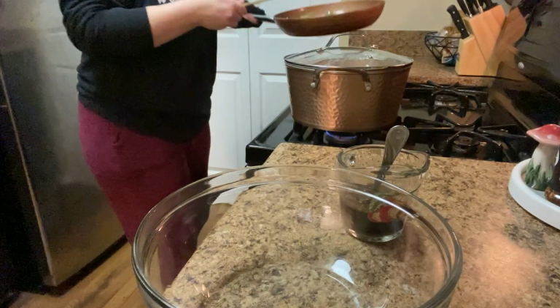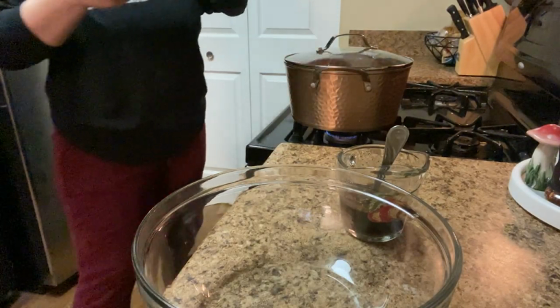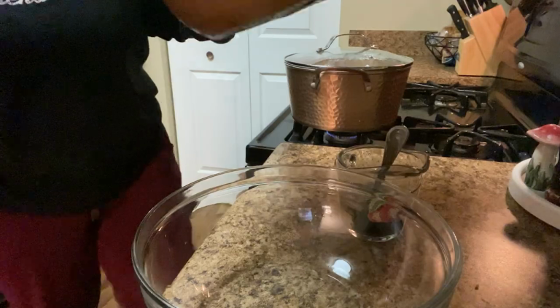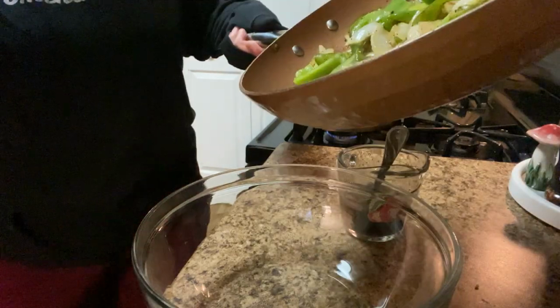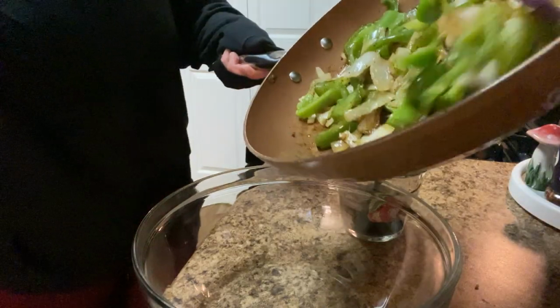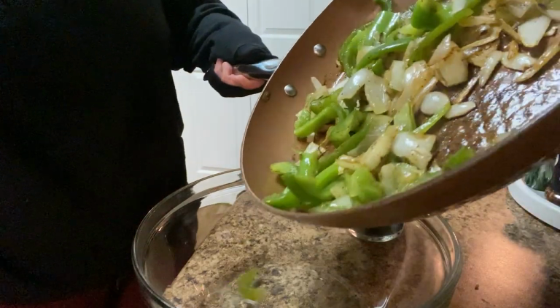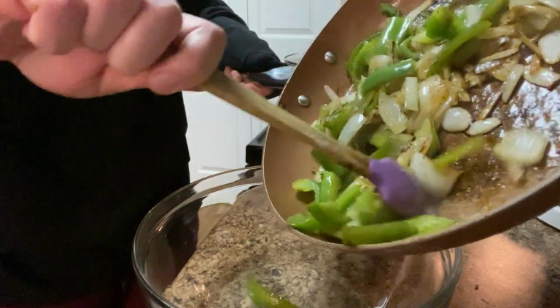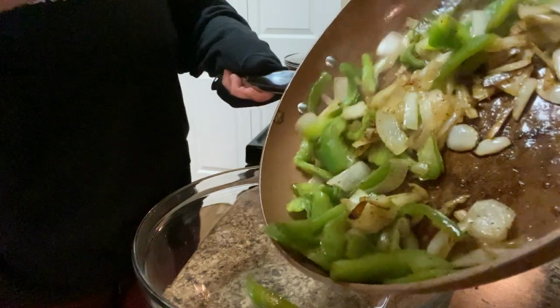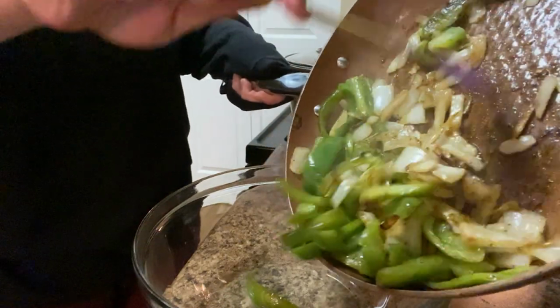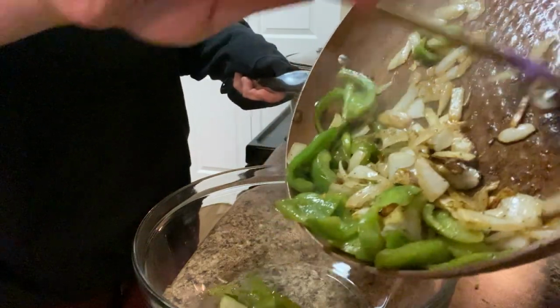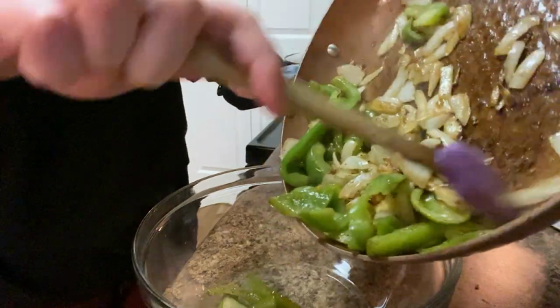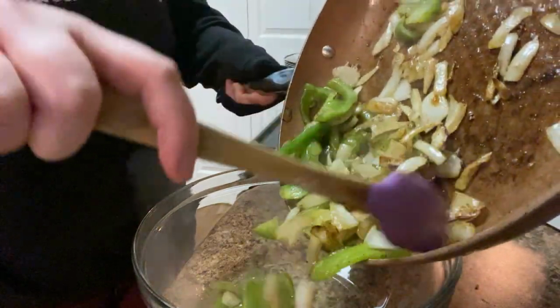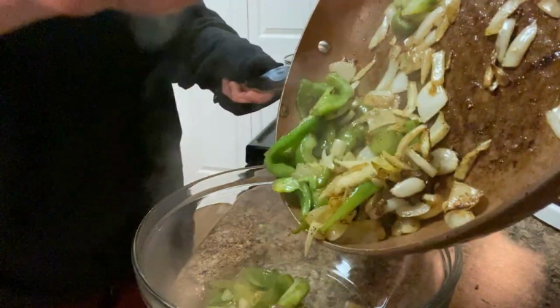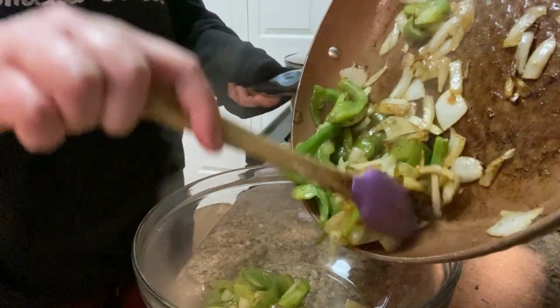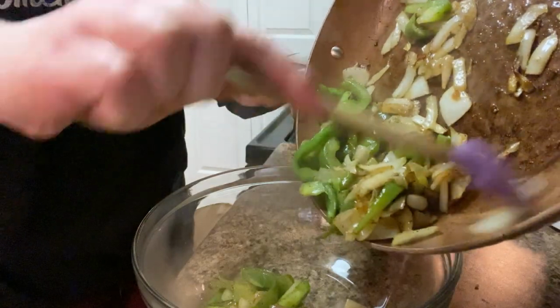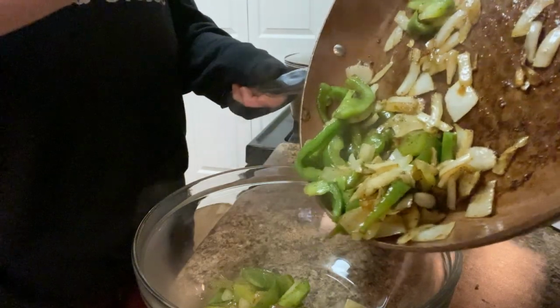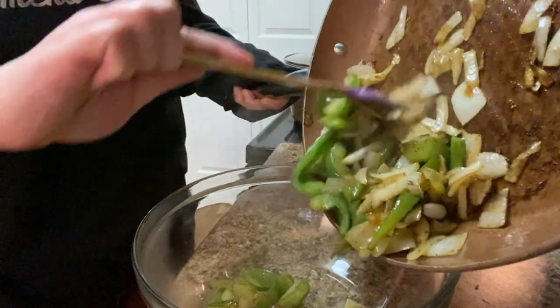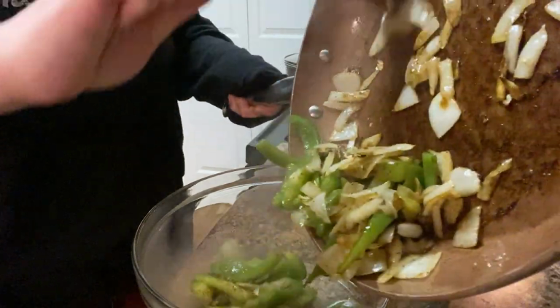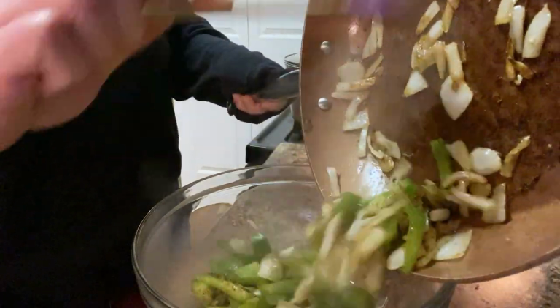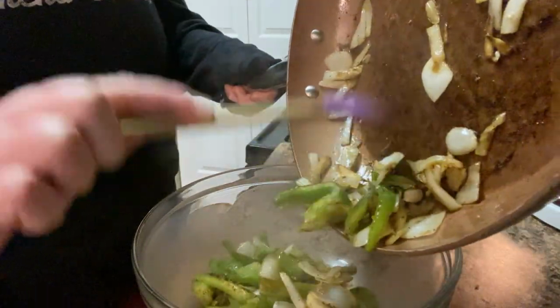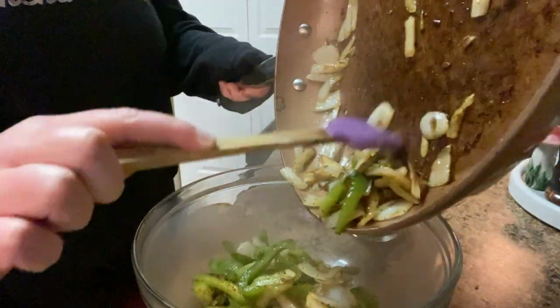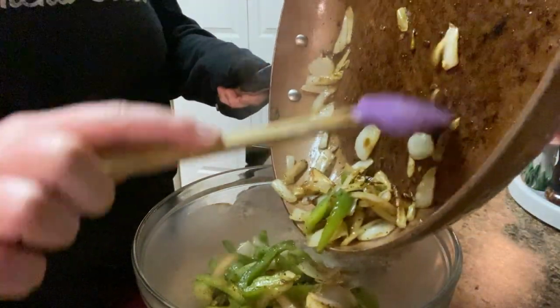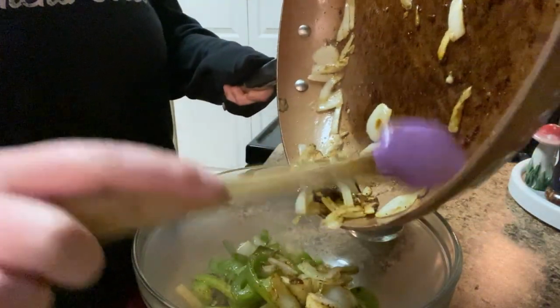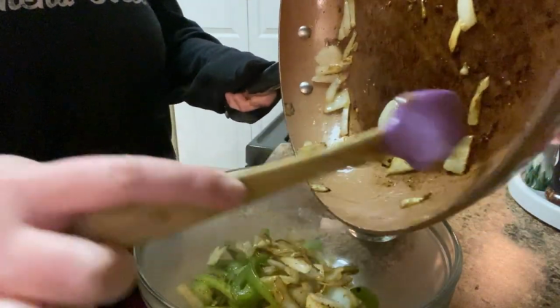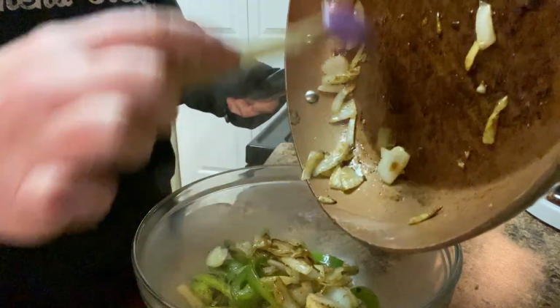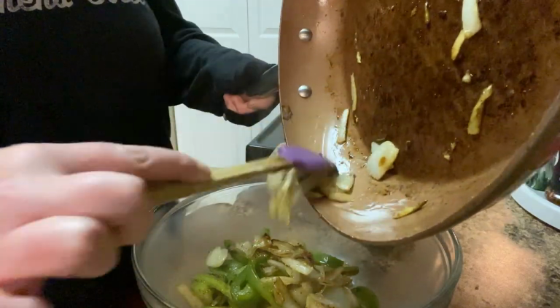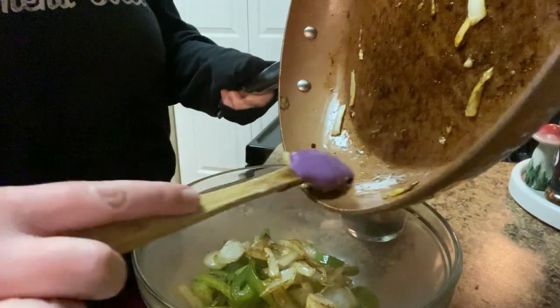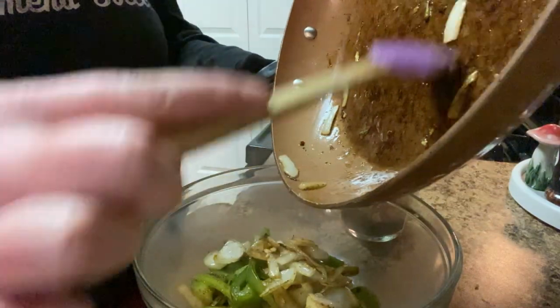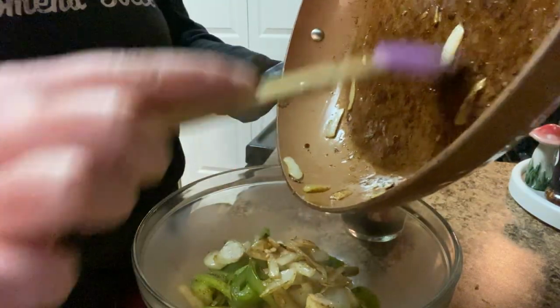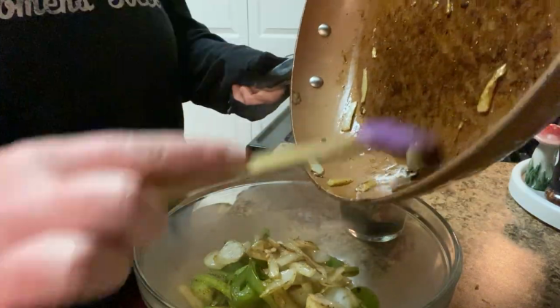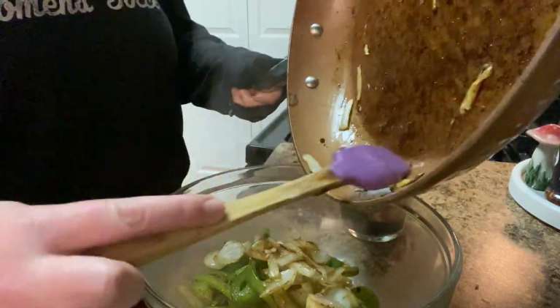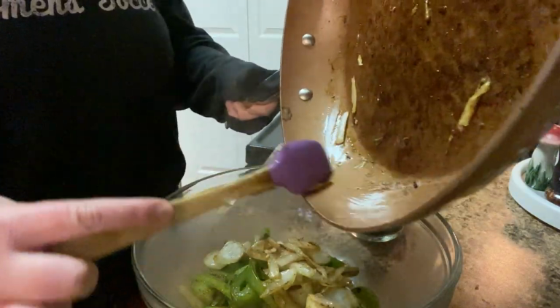The peppers and onions have a good softness right now, so I'm going to put them in this bowl and cook the chicken in this pan. When the chicken is done, I'll add the peppers and onions back in, and then we'll do the sauce.